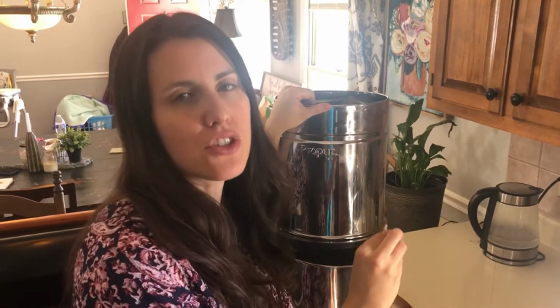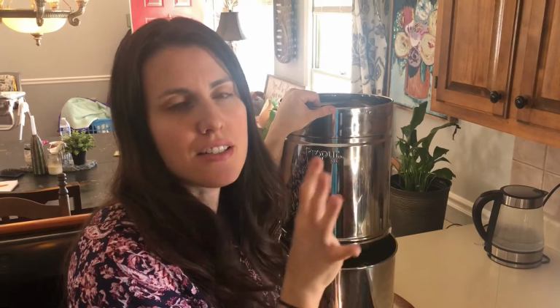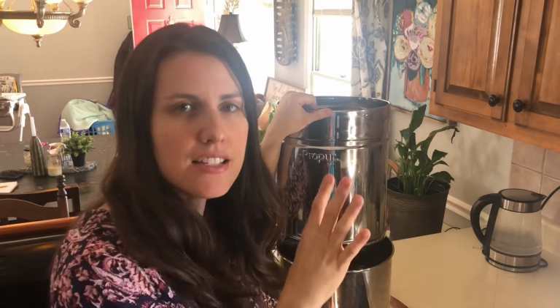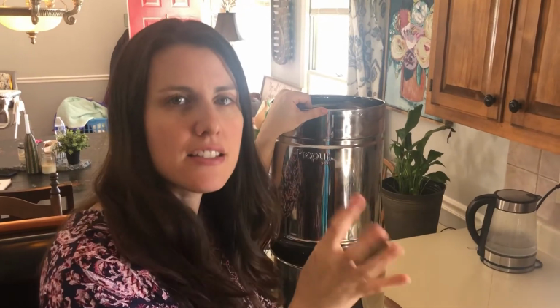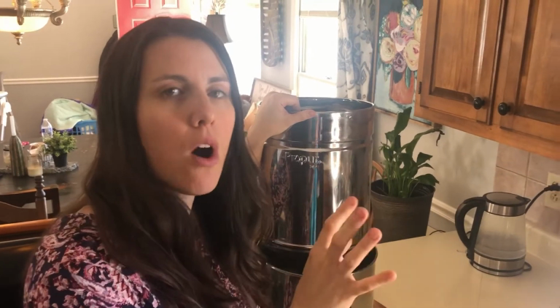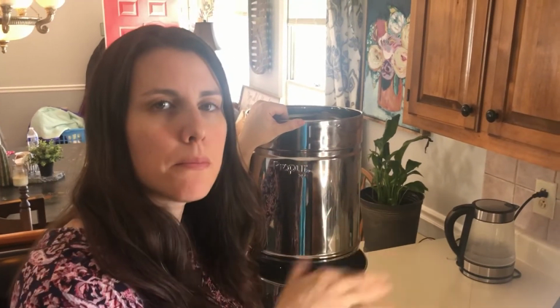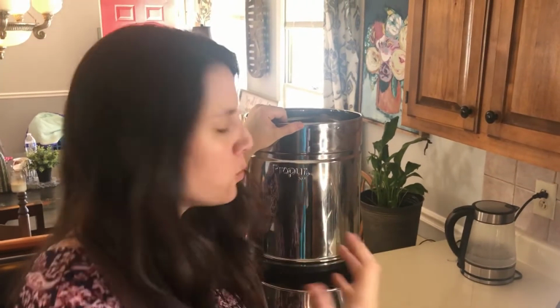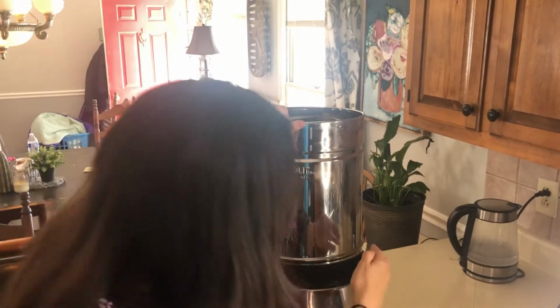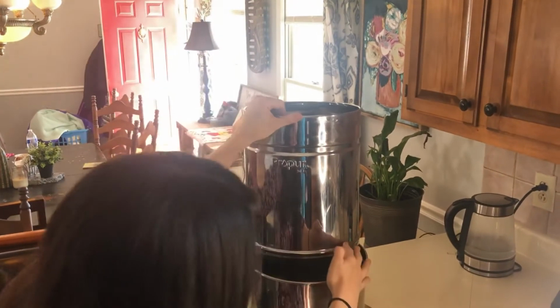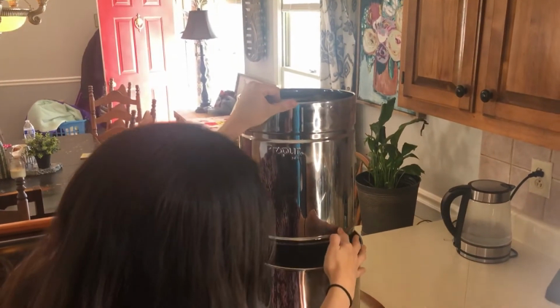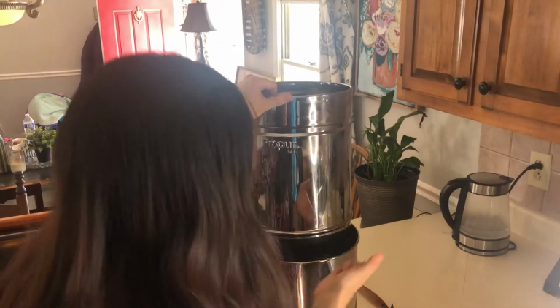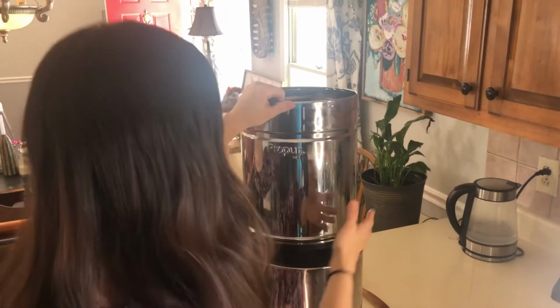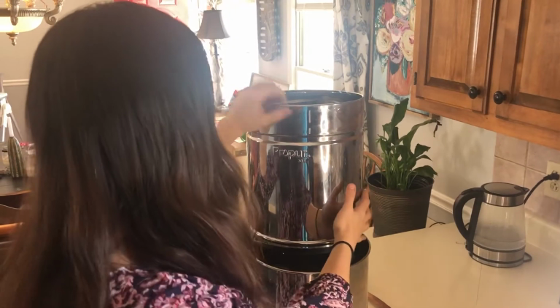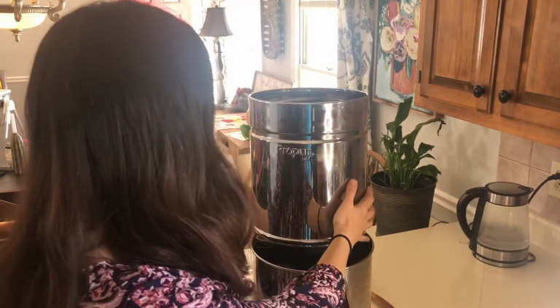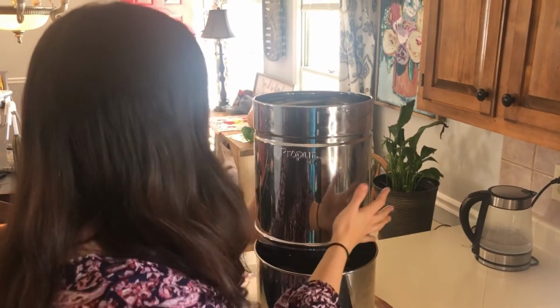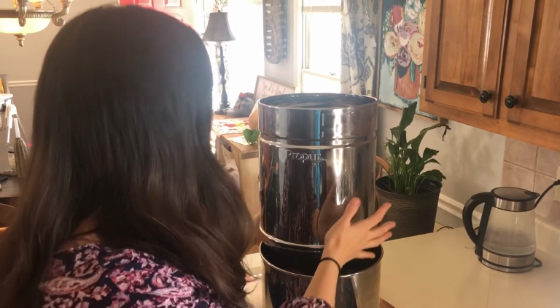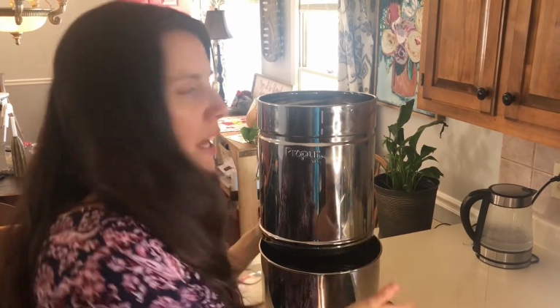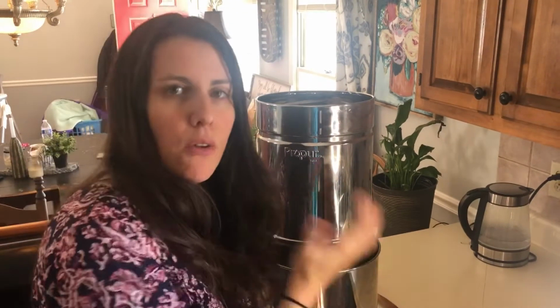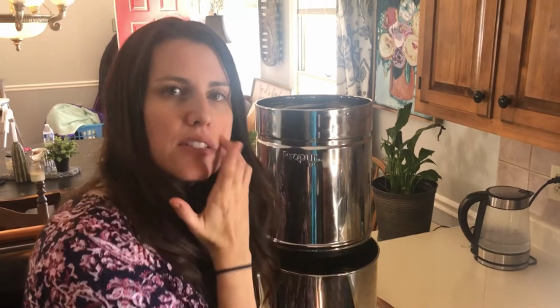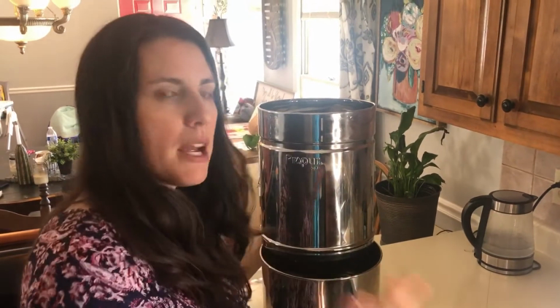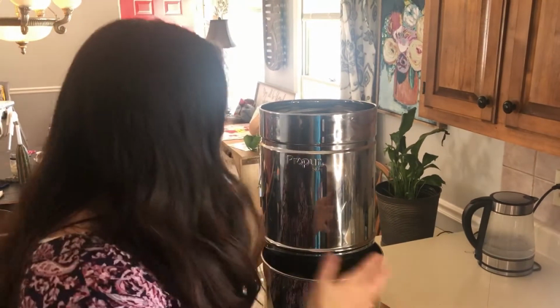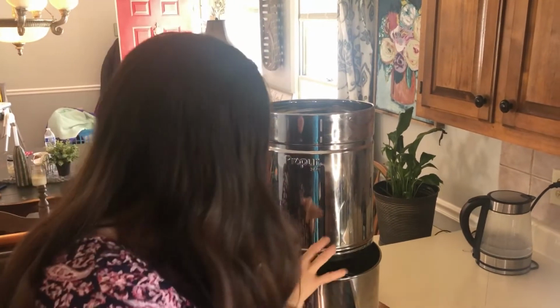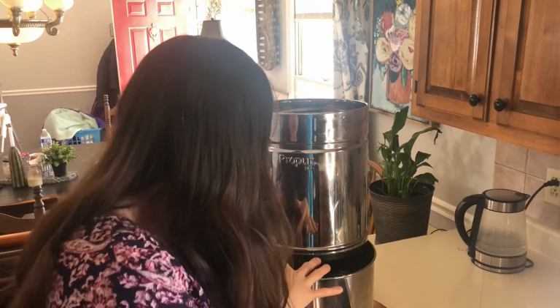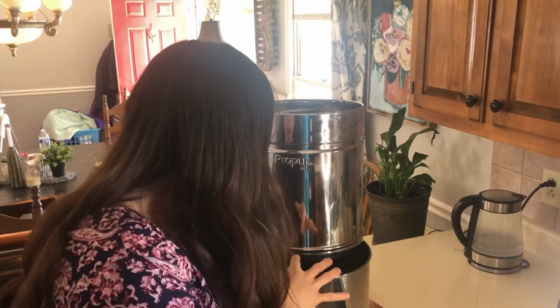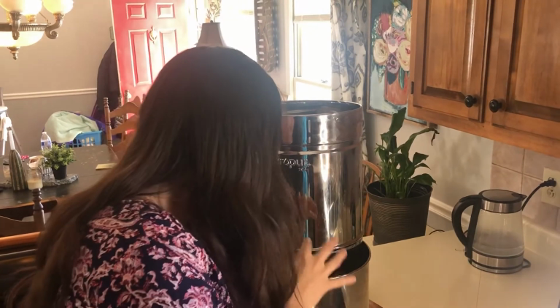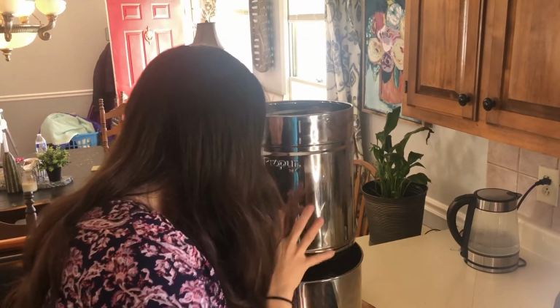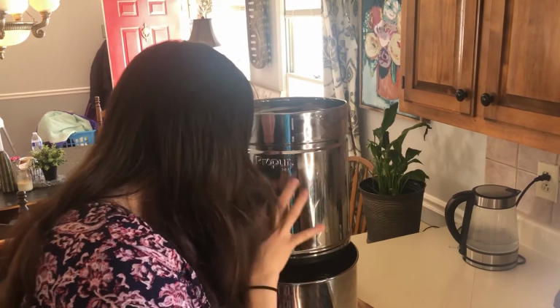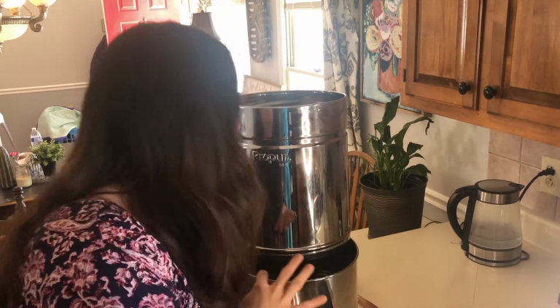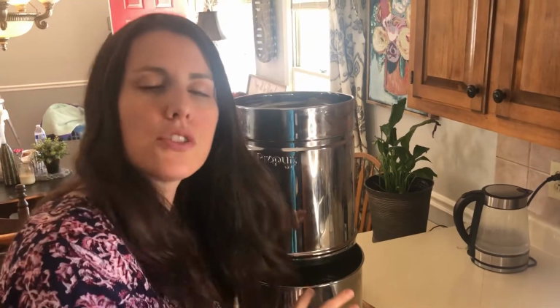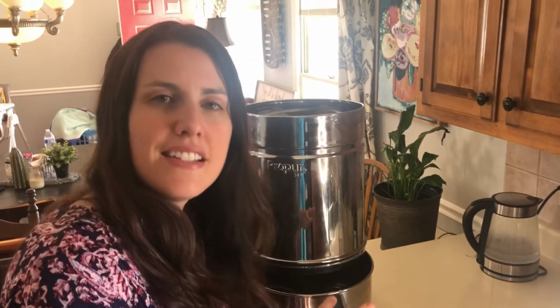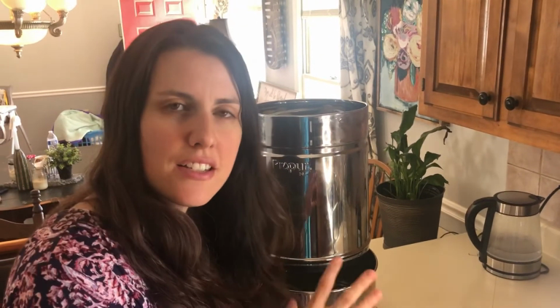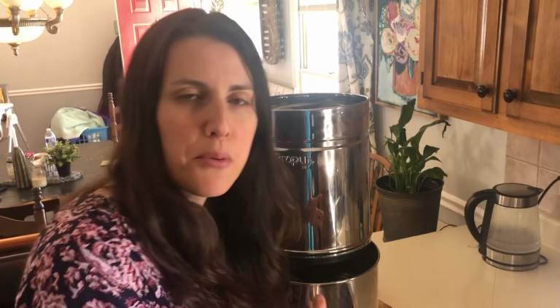I can see after adjusting it that it should be fine, with the filter hanging over the side just enough so I can gauge that the water is being filtered down into the bottom portion and into the jars correctly.